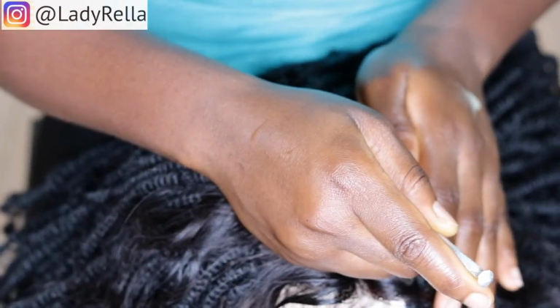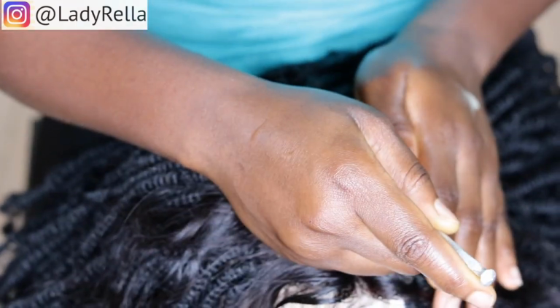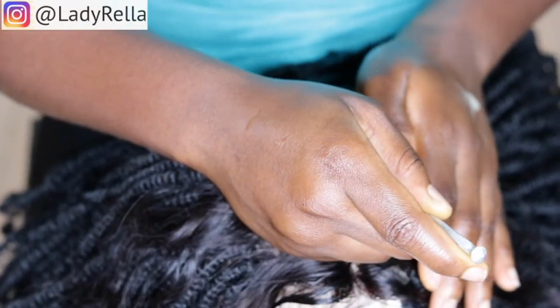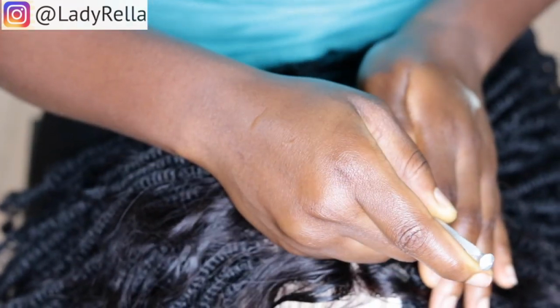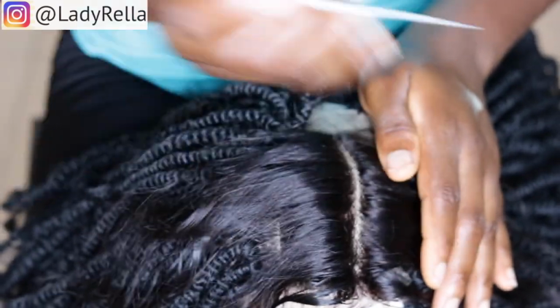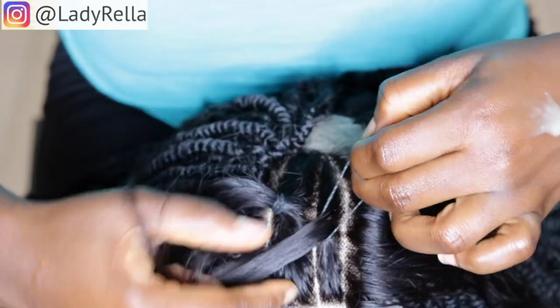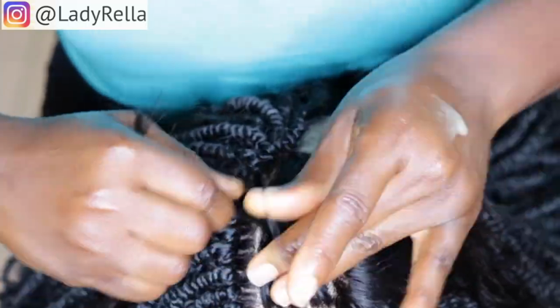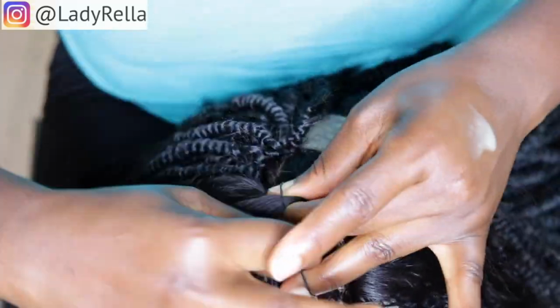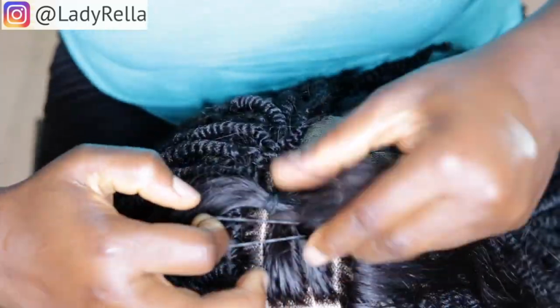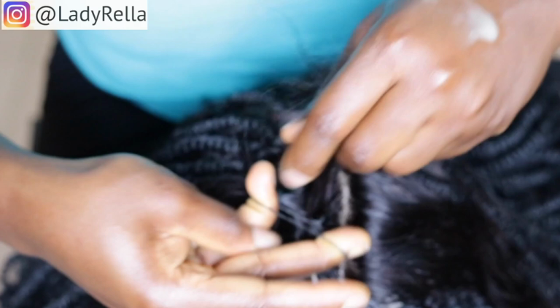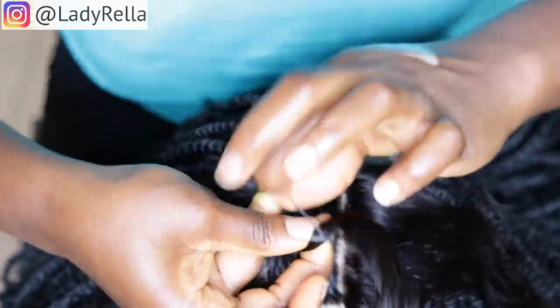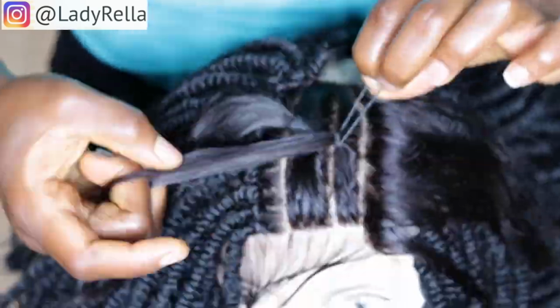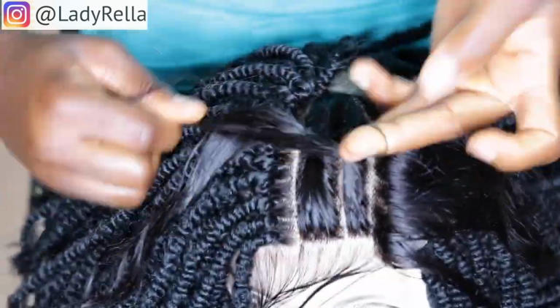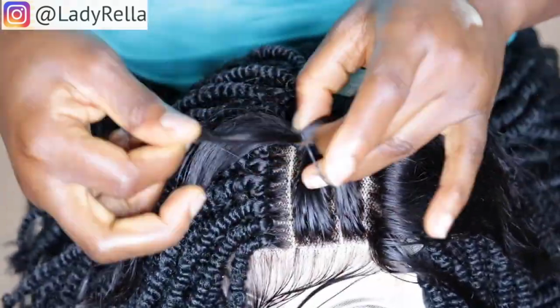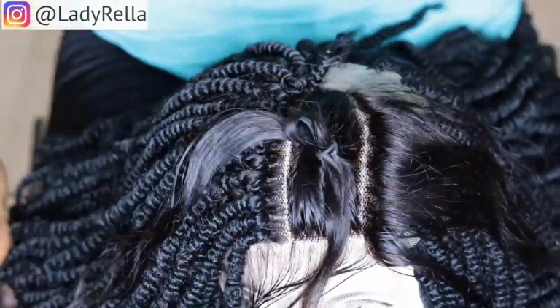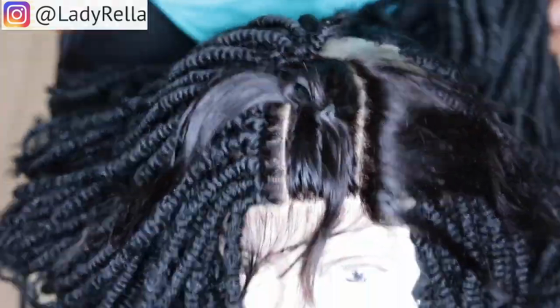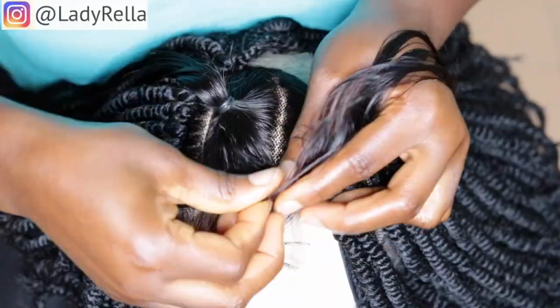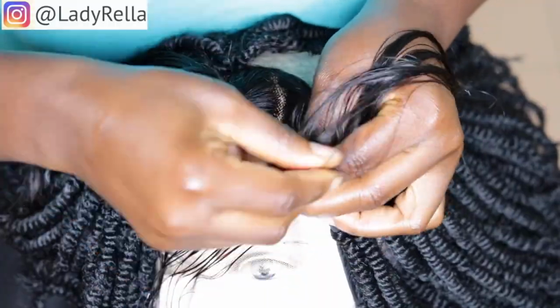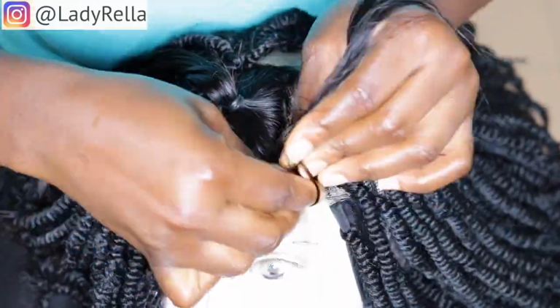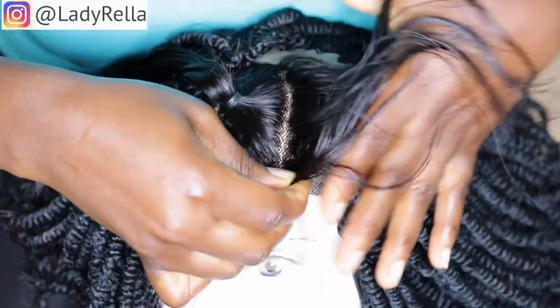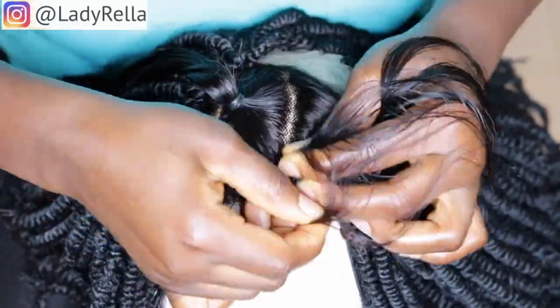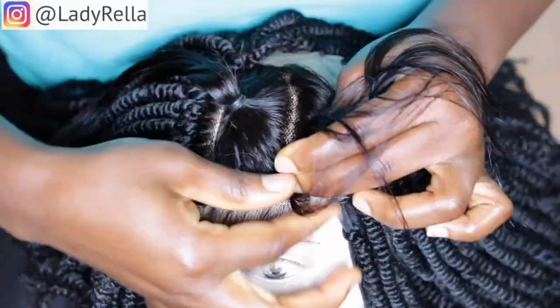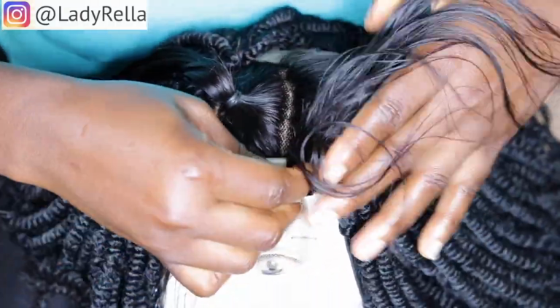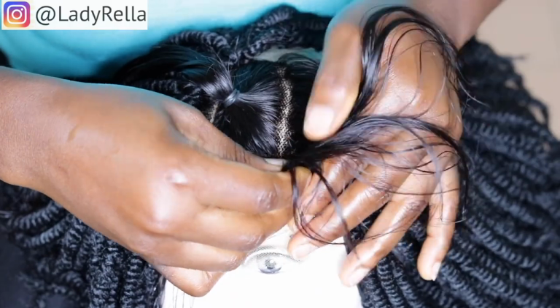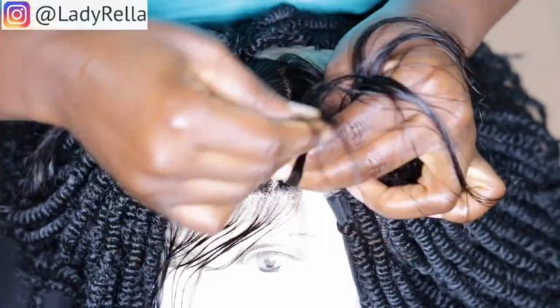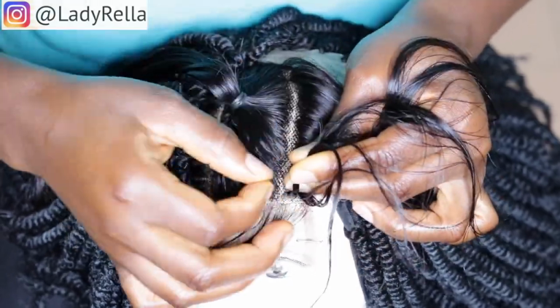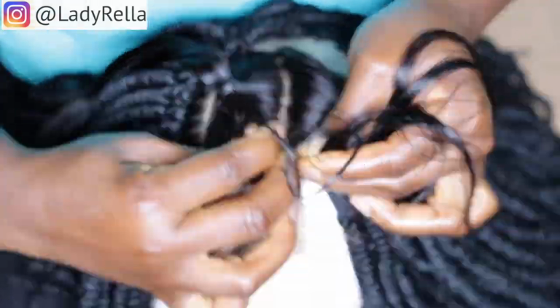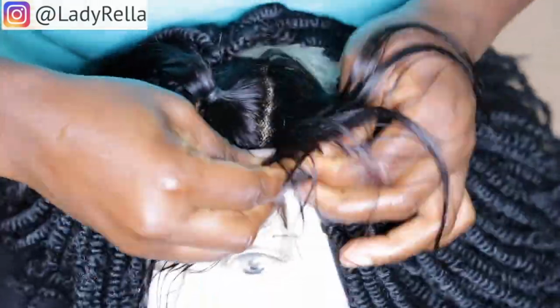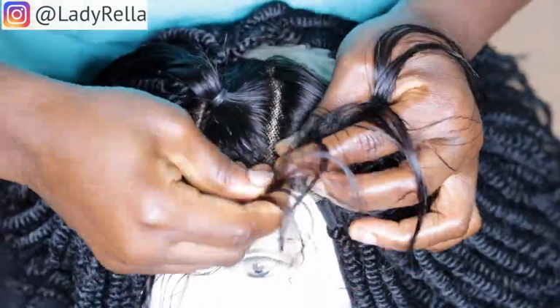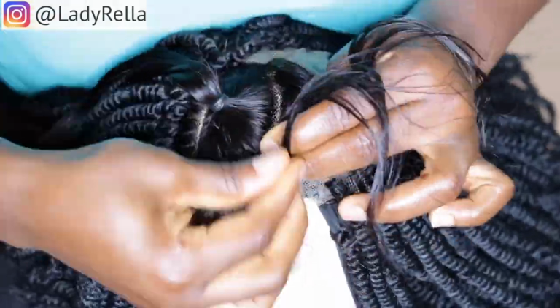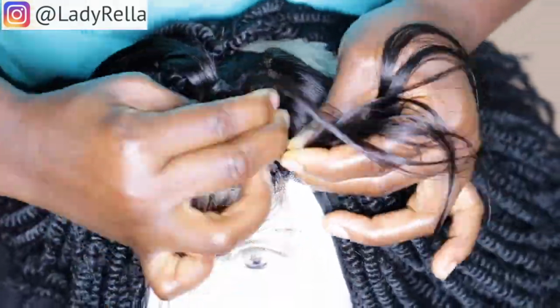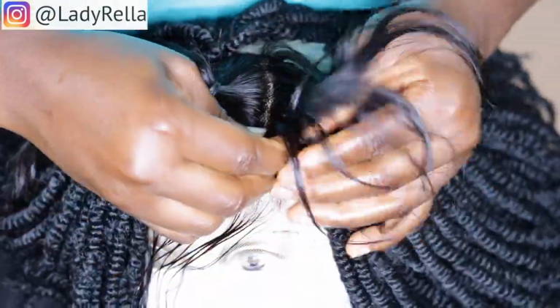When it comes to wig making, what is most important is how well you can cover the wig cap without it showing it's a wig, and how well the wig comes out at the end of the day.